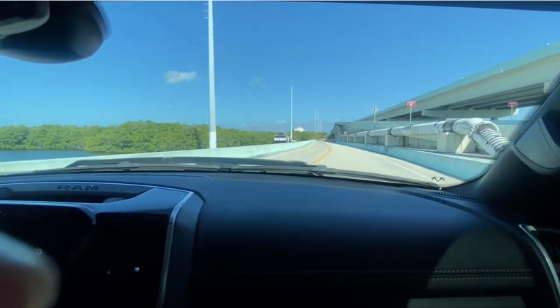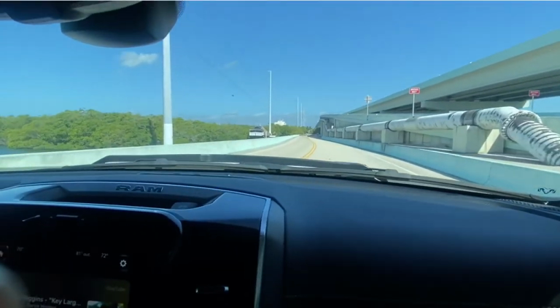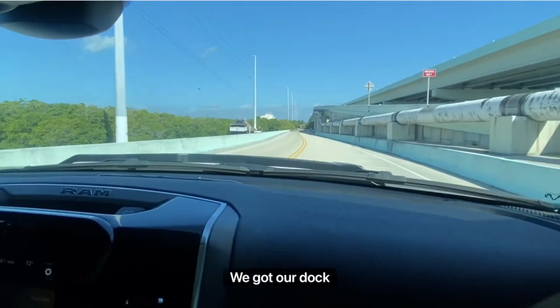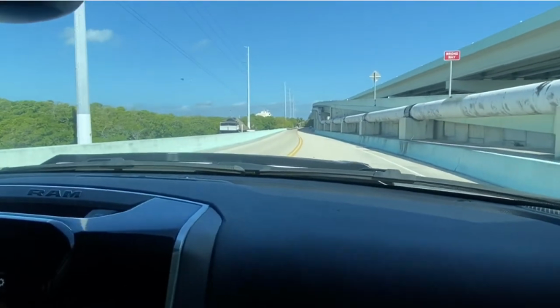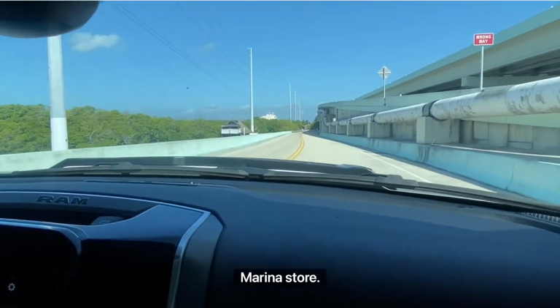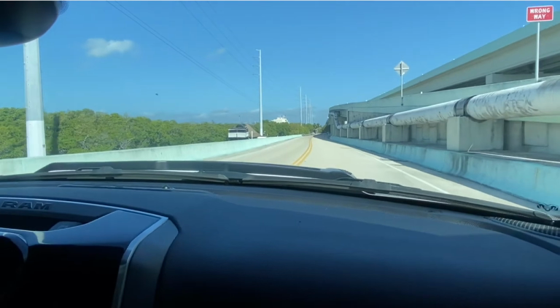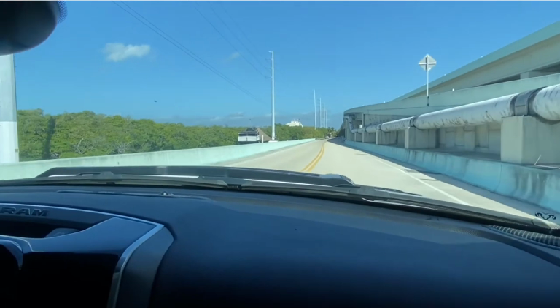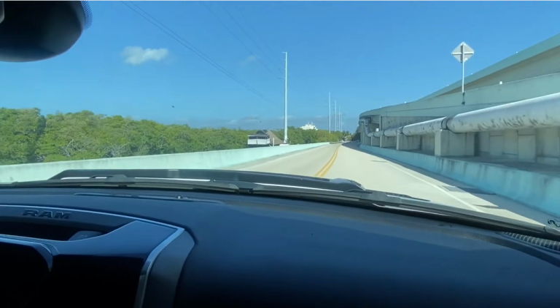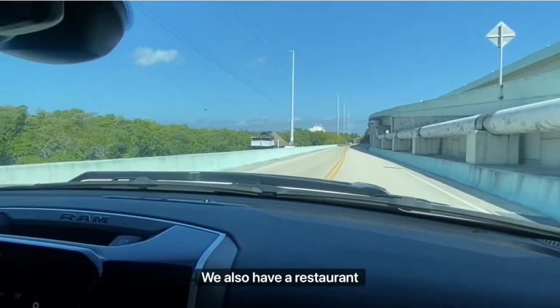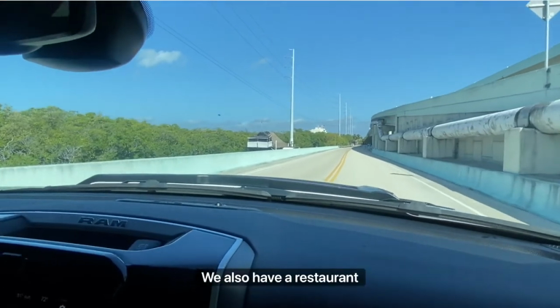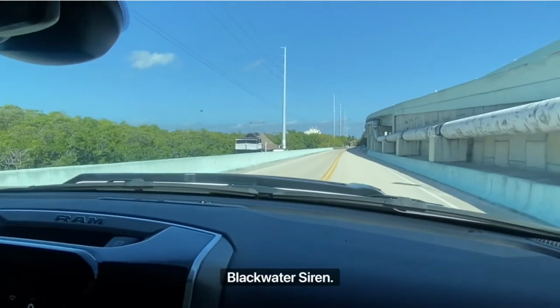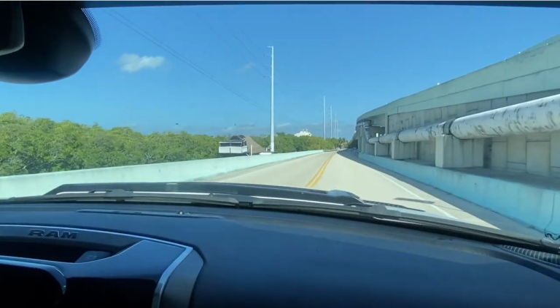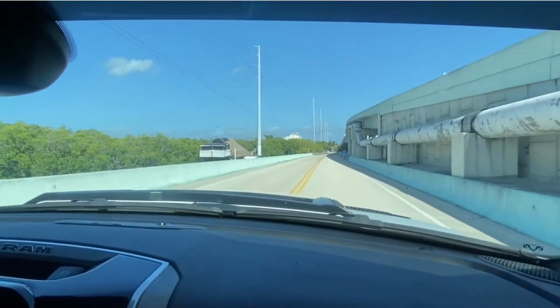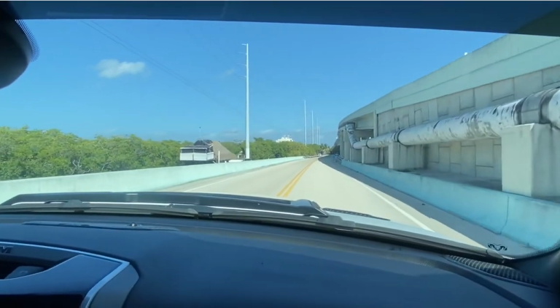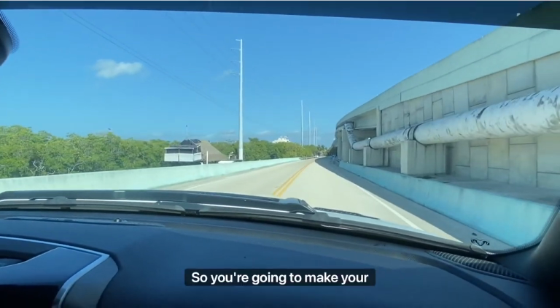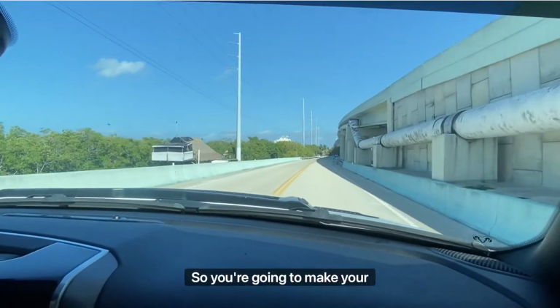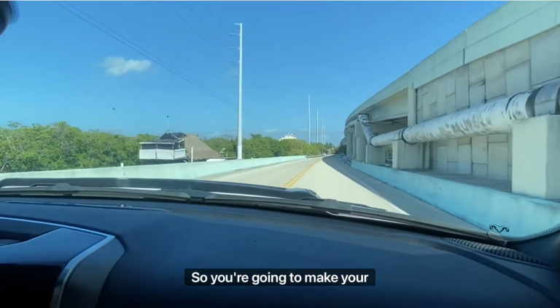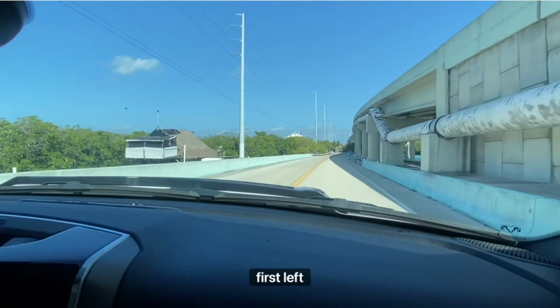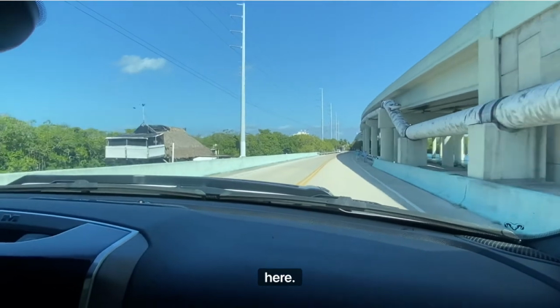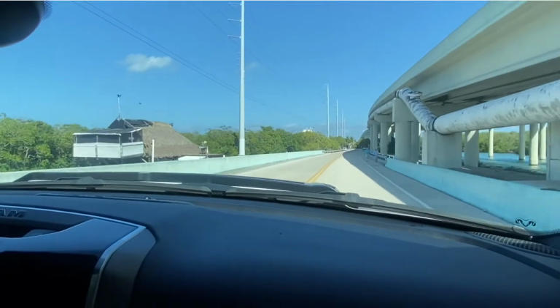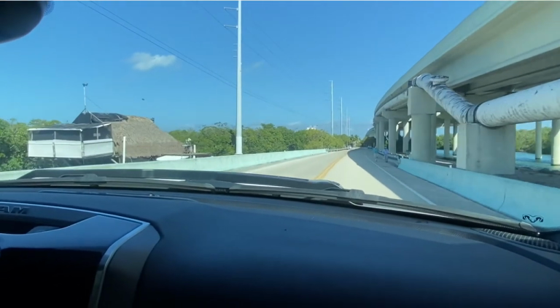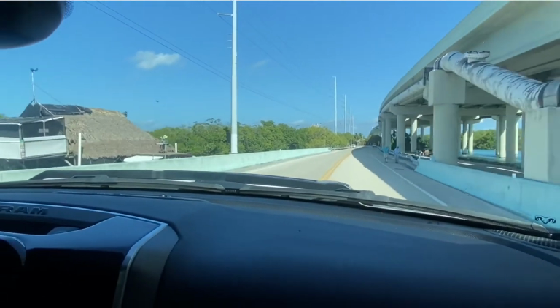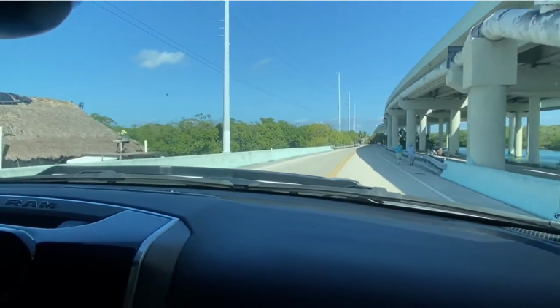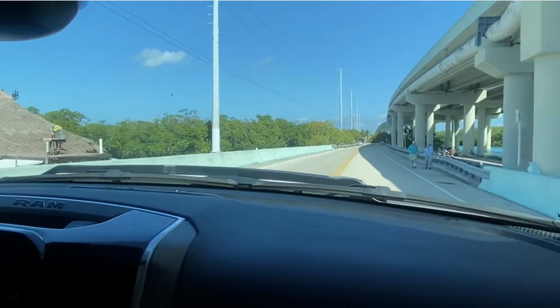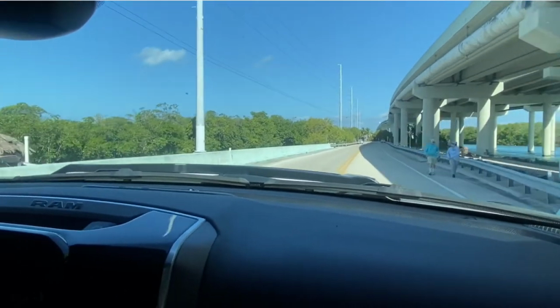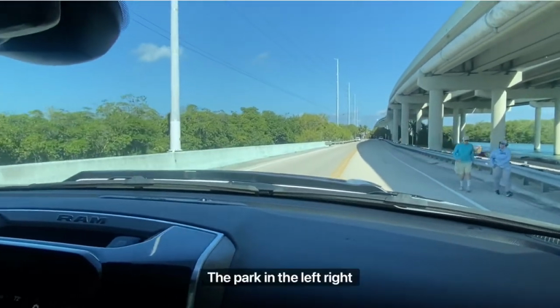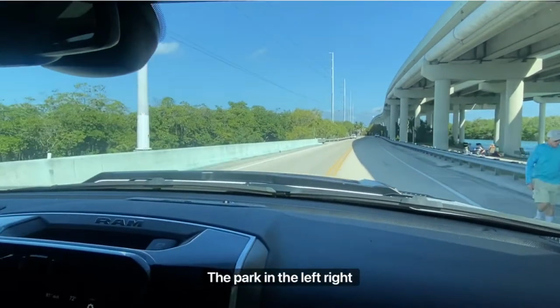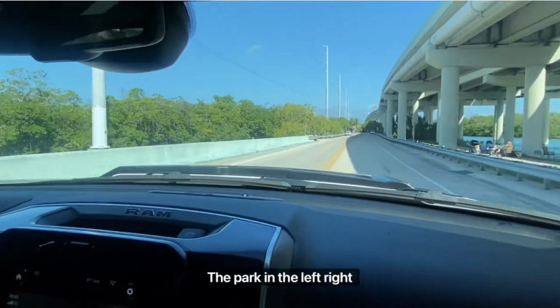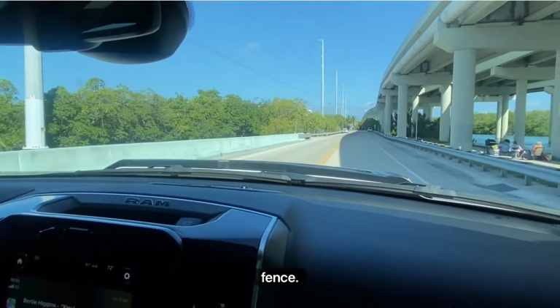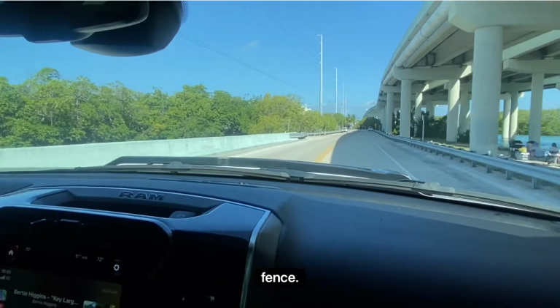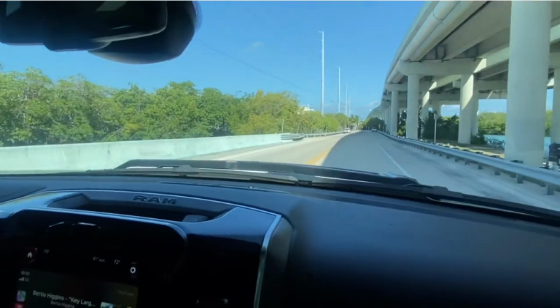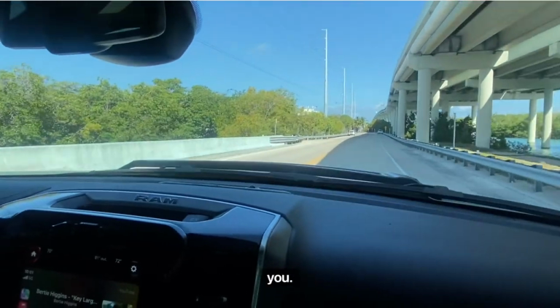Here we go. Over here we've got our dock and marina storage. We also have a restaurant, Blackwater Siren. You're going to make your first left here, then park on the left right before the fence.